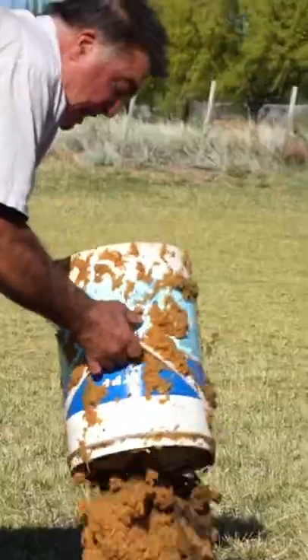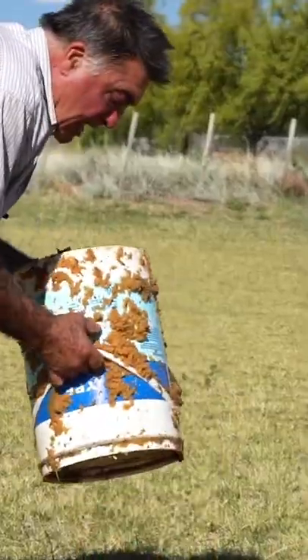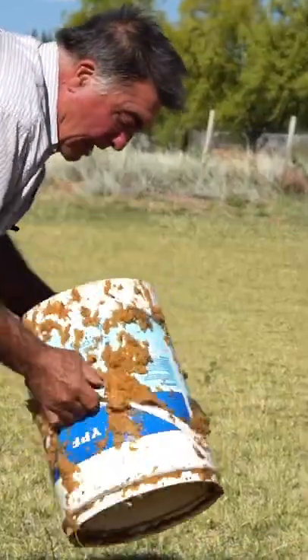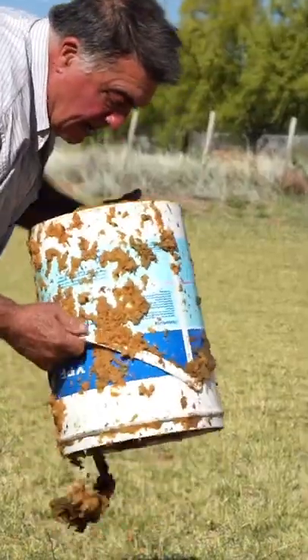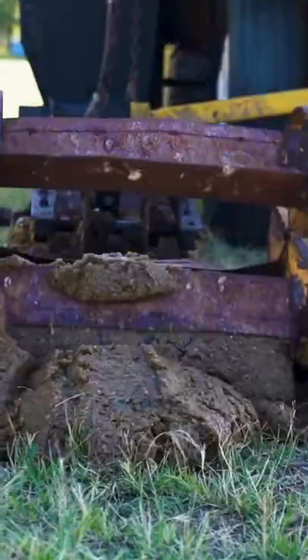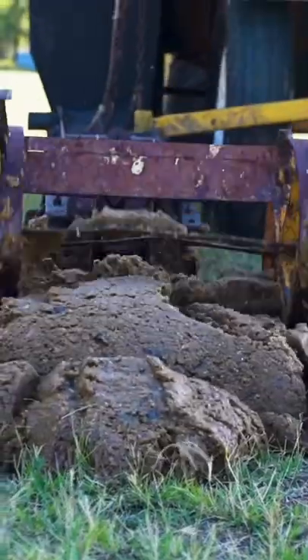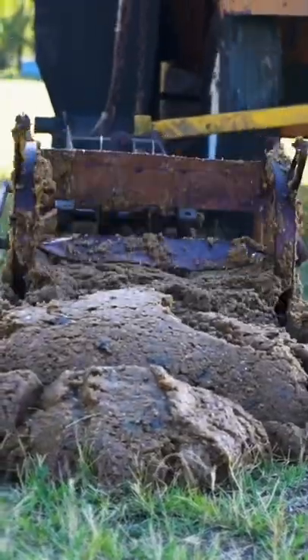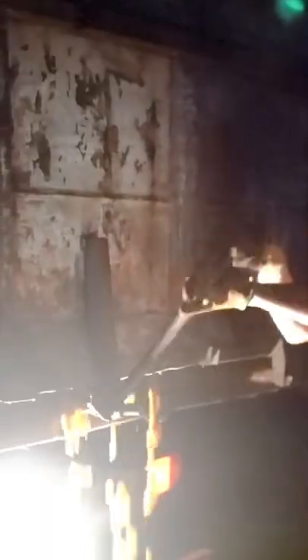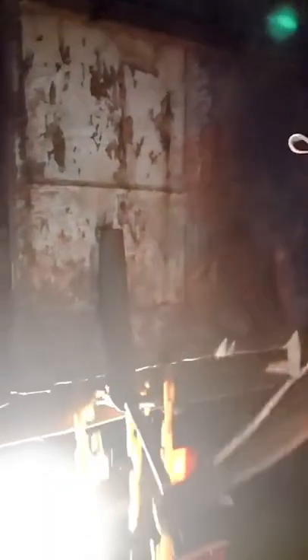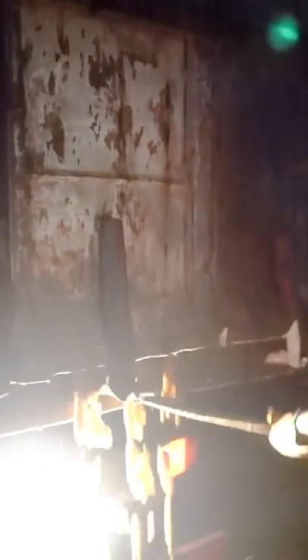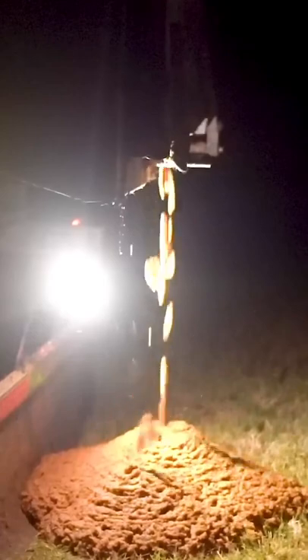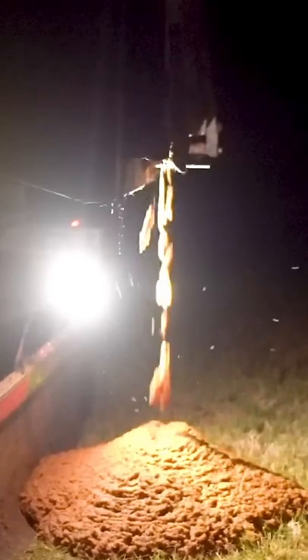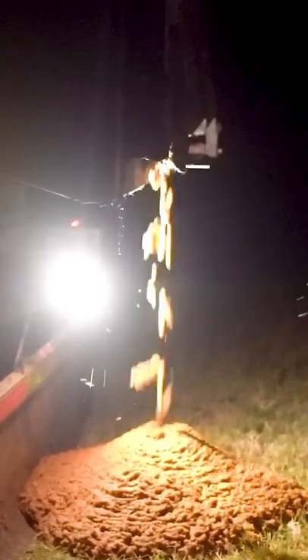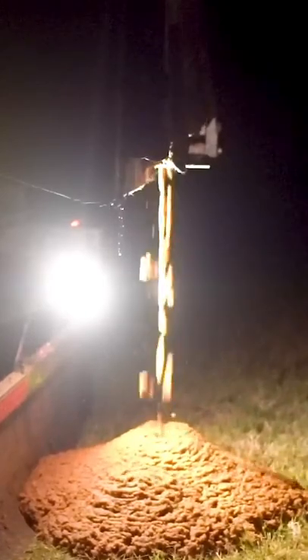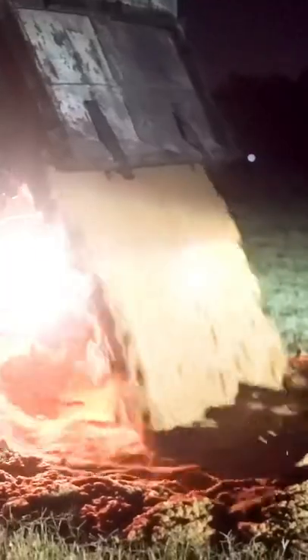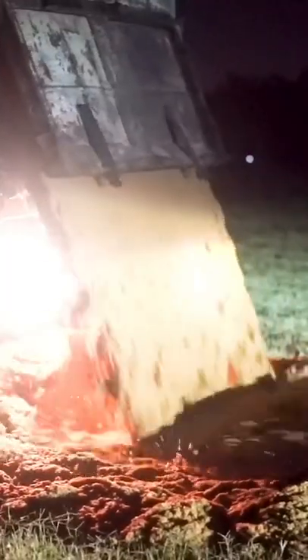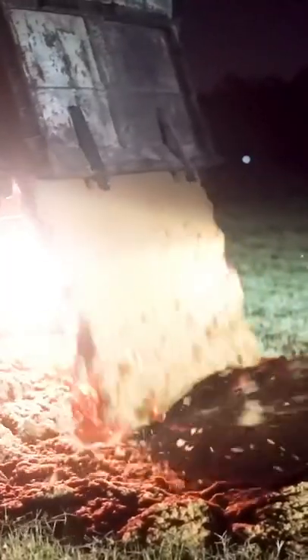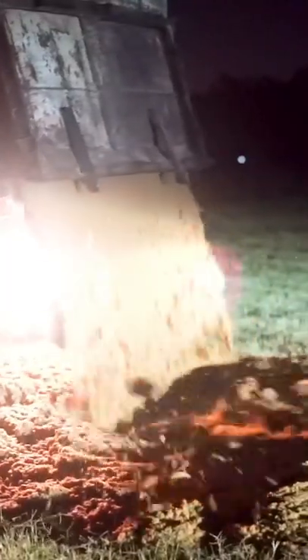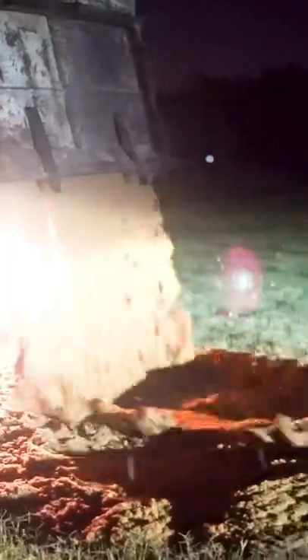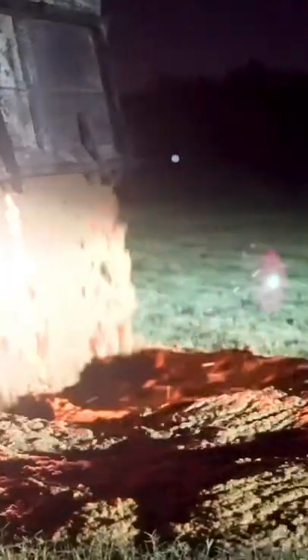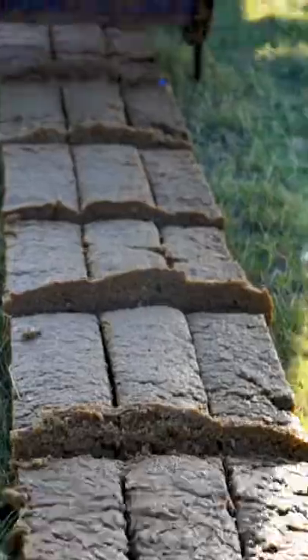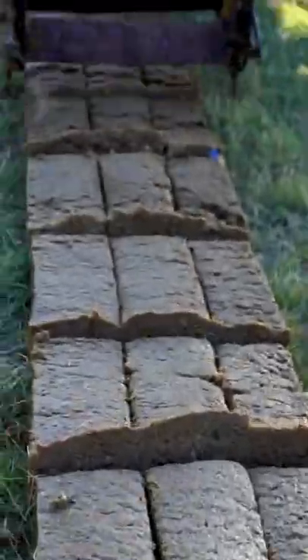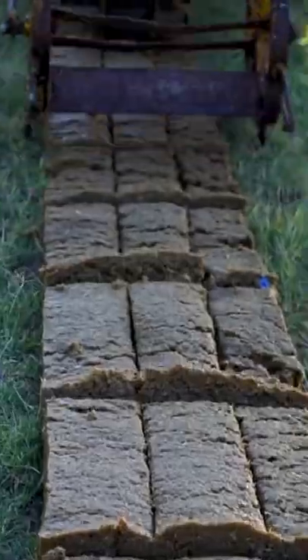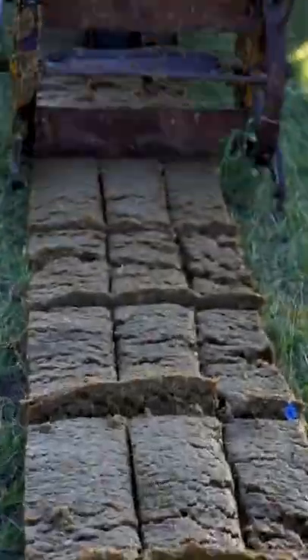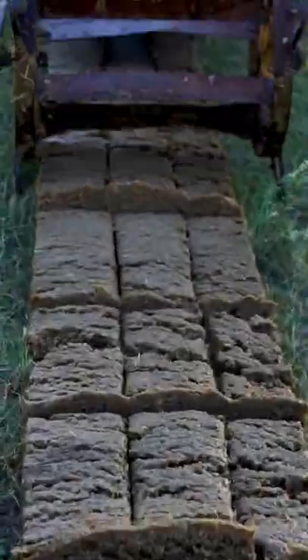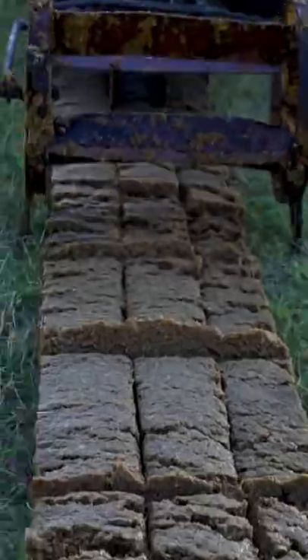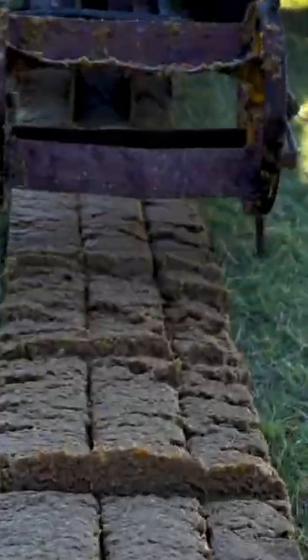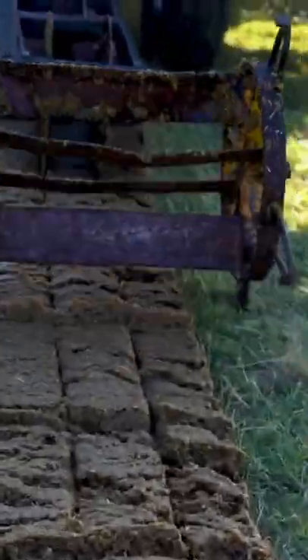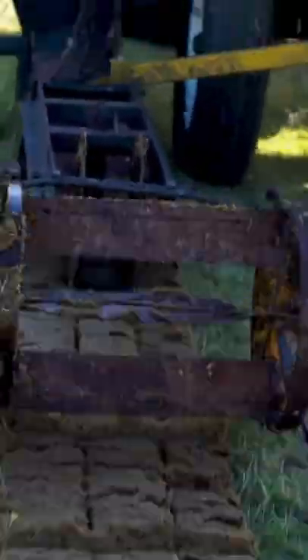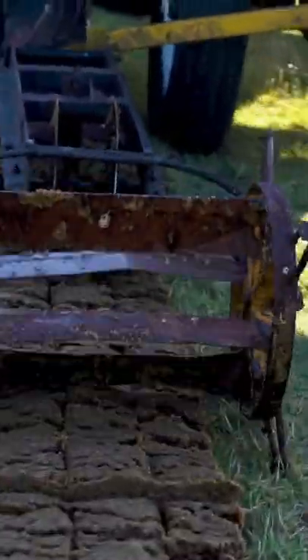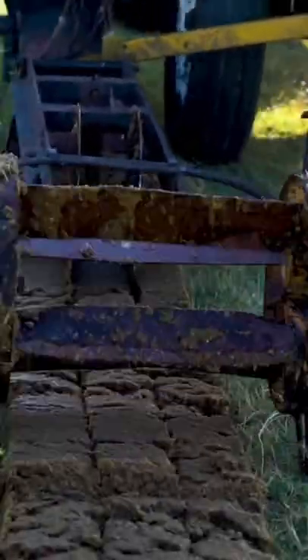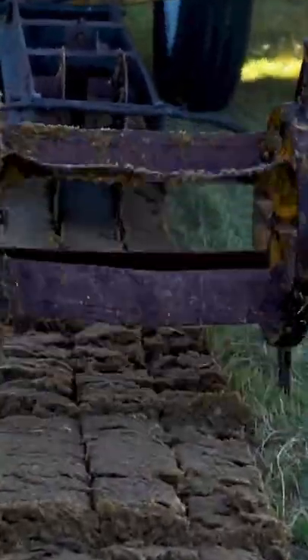An Argentine inventor saw a gold mine in this goop. The biggest problem is moving the wet, heavy mixture. Jose gets pomace delivered to his property by the truckload, and with the help of a tractor, the machine dispenses a line of pomace onto the ground and slices it into brick shapes.